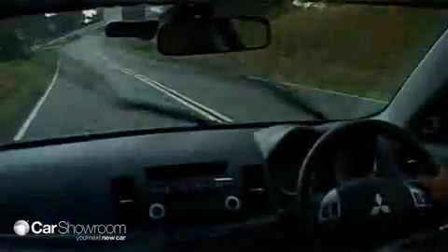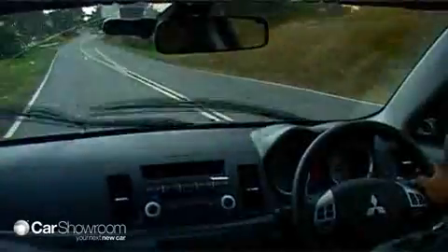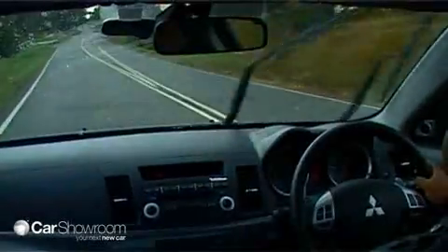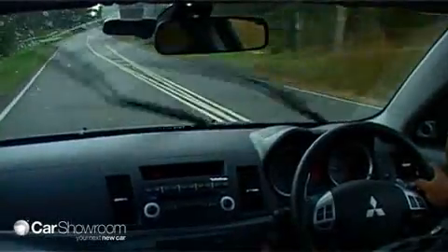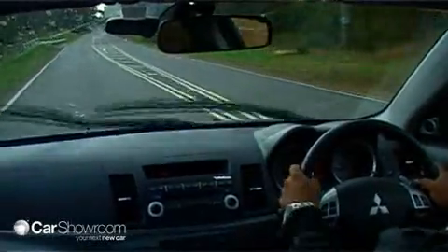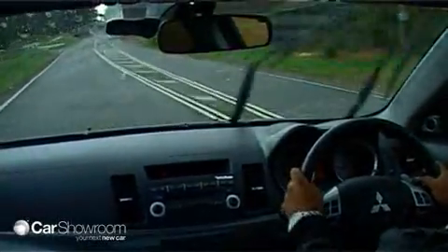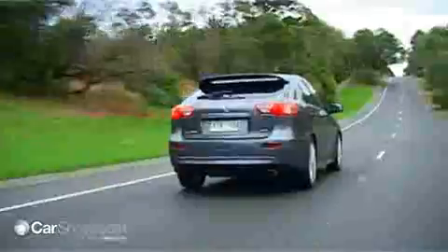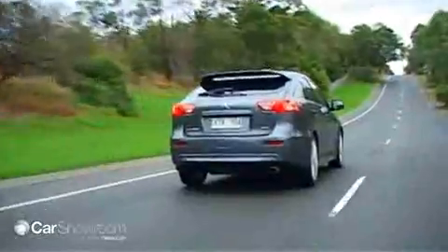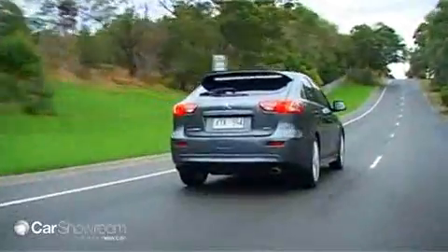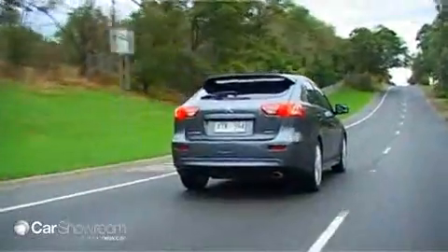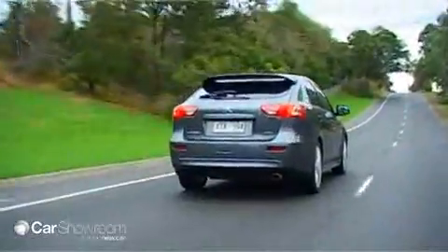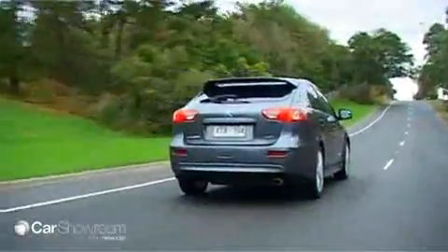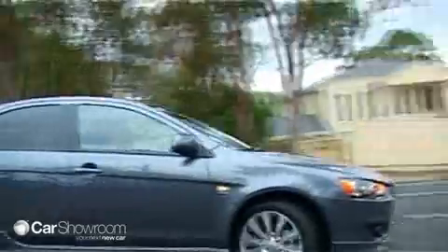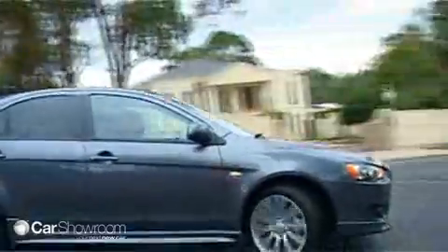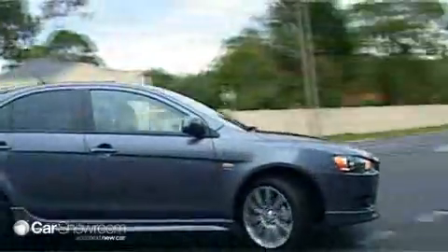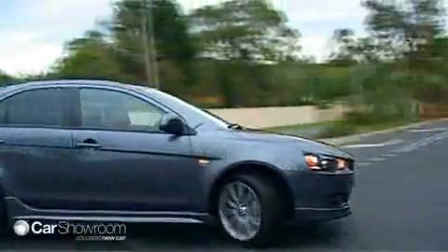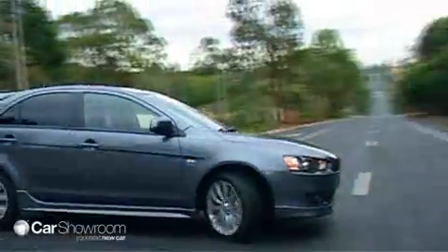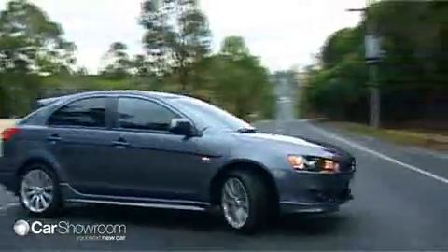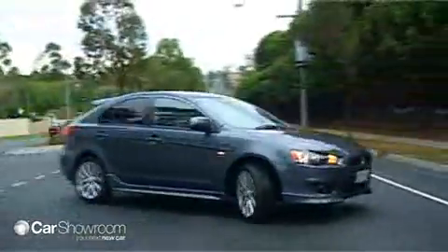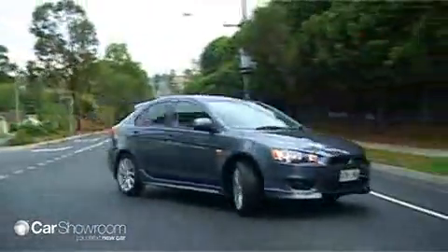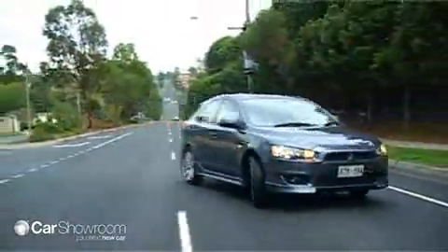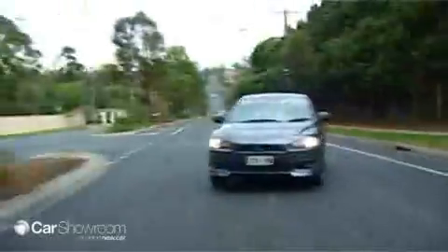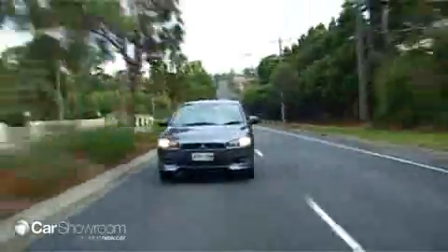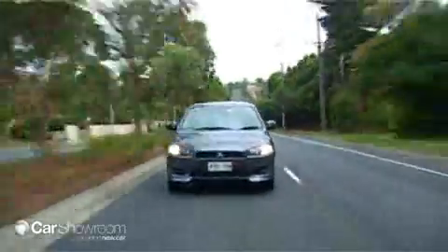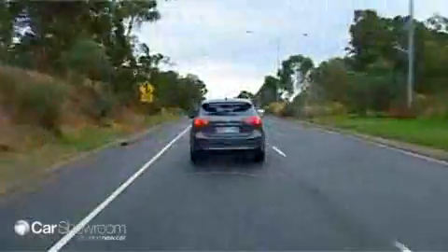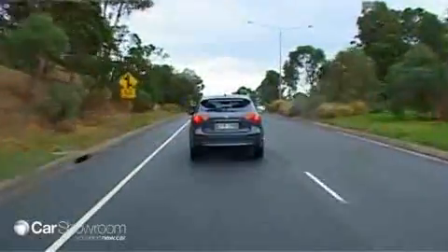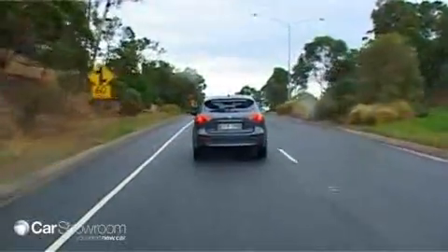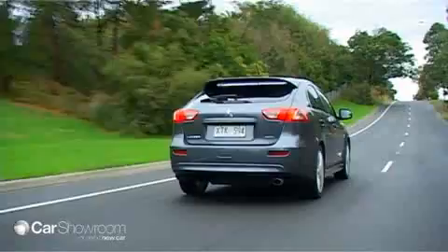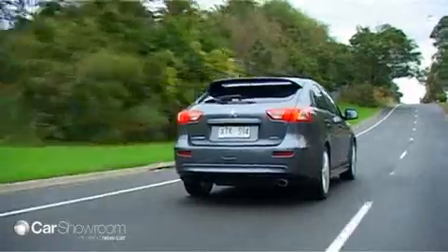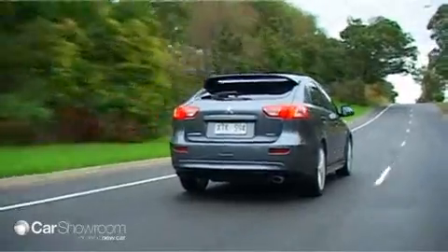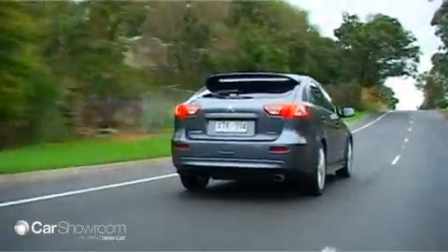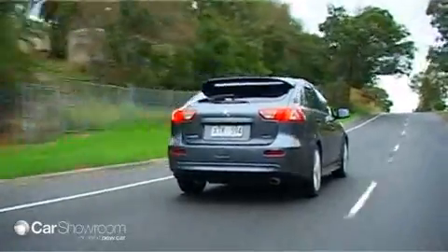Like its sedan brother, the Sportback features stability control as standard in all models. ABS brakes, electronic brake force distribution, and brake assist are also standard, and the VRX model we tested comes standard with seven airbags.